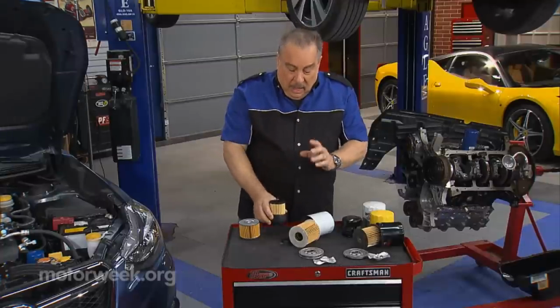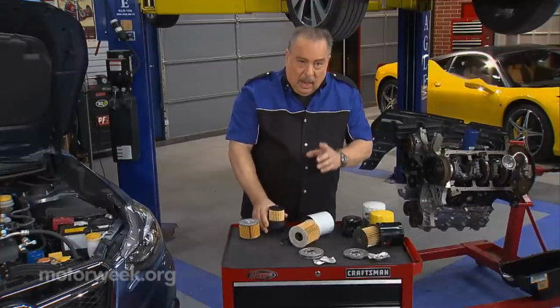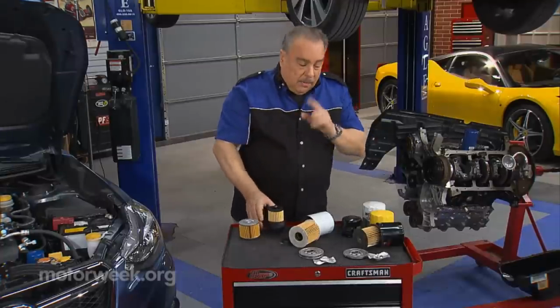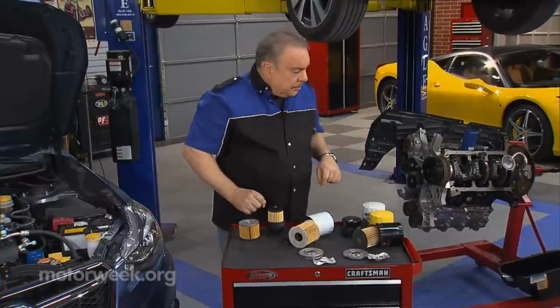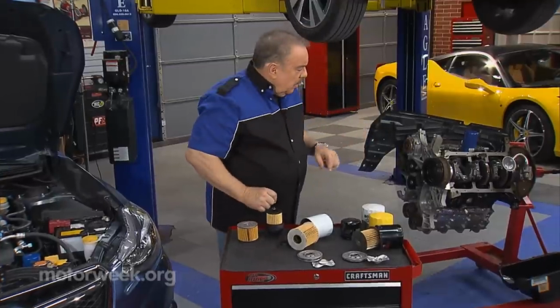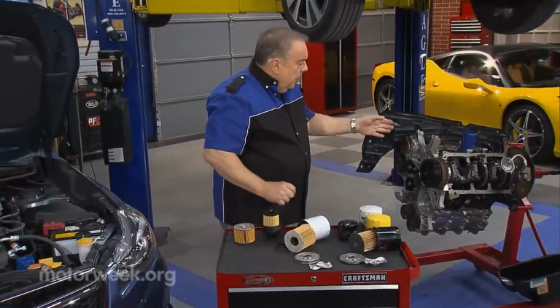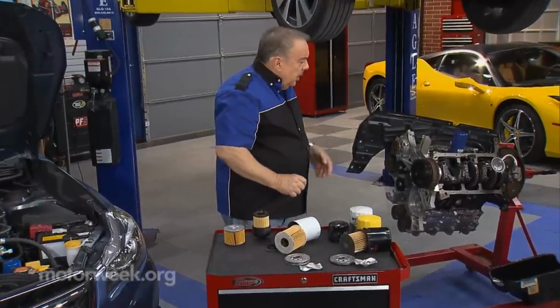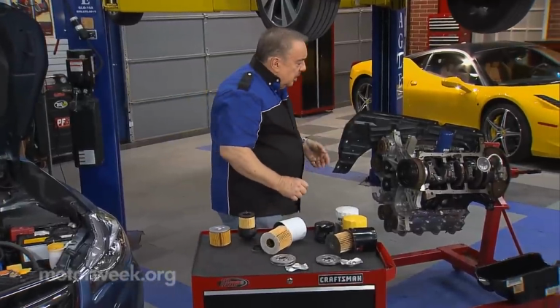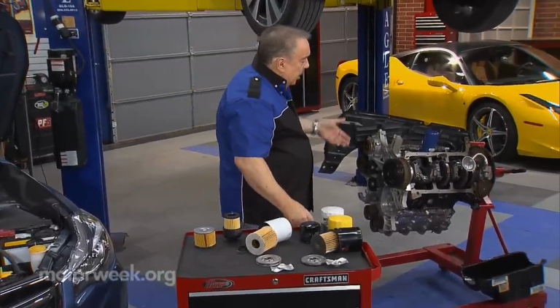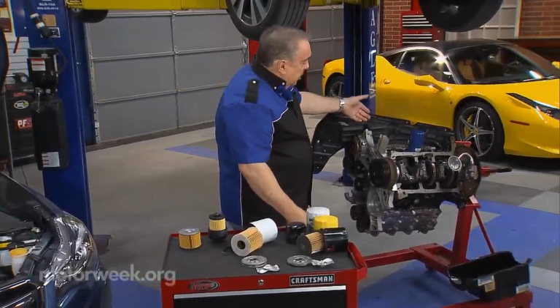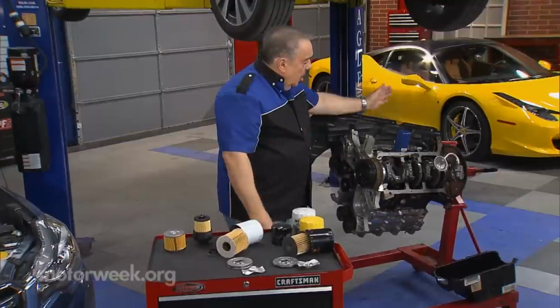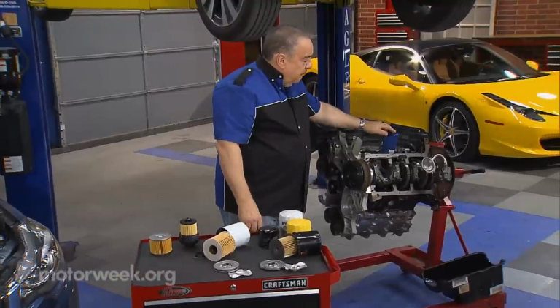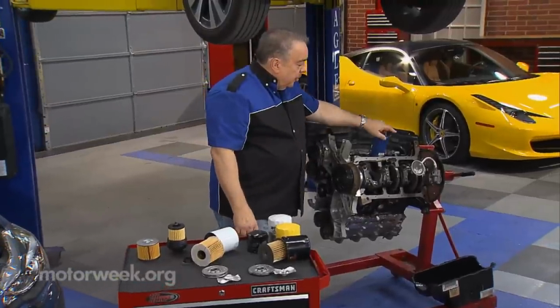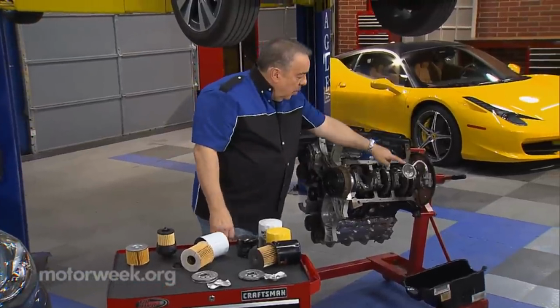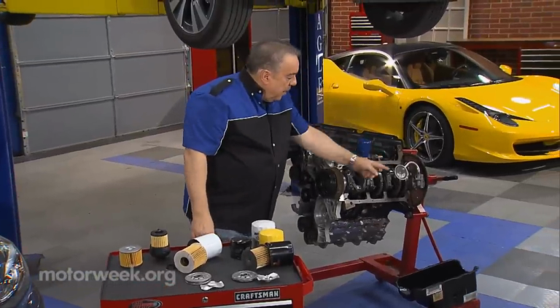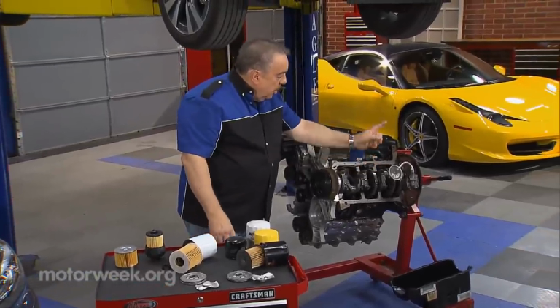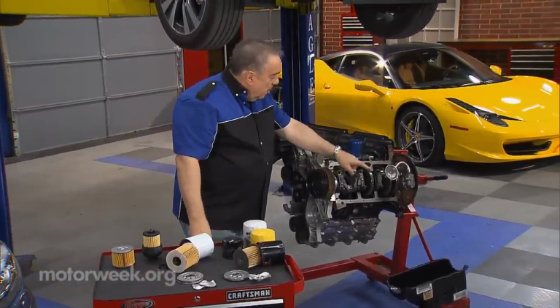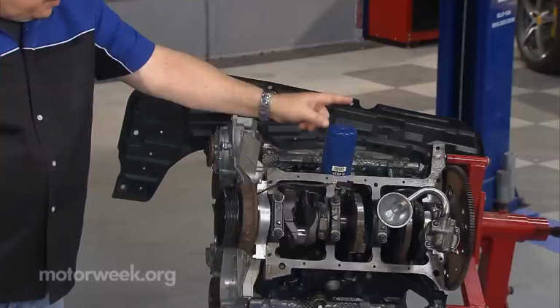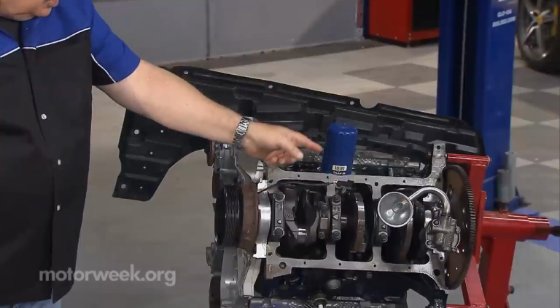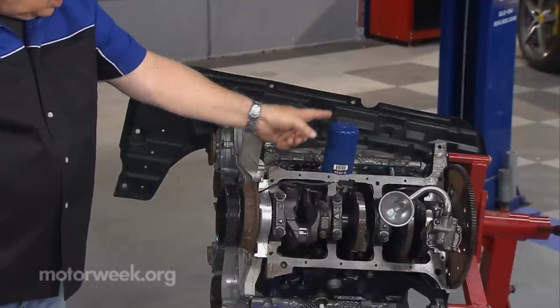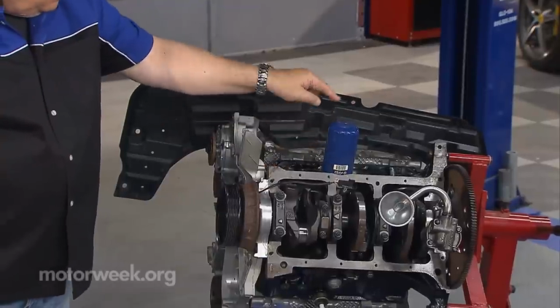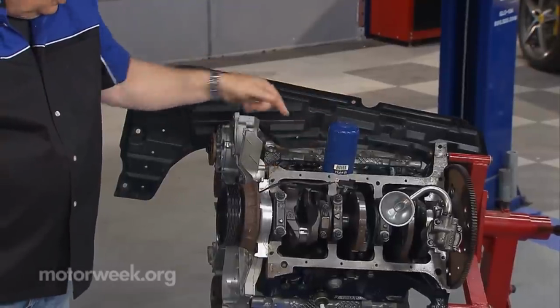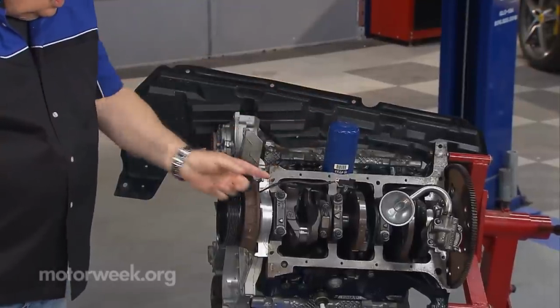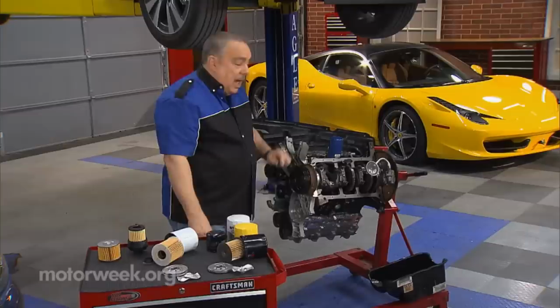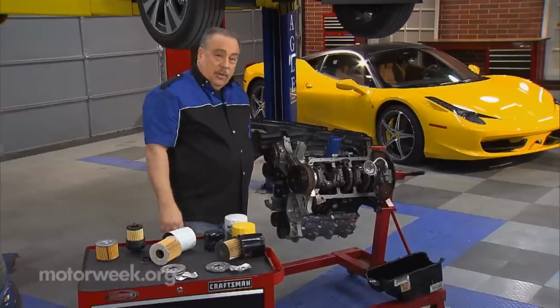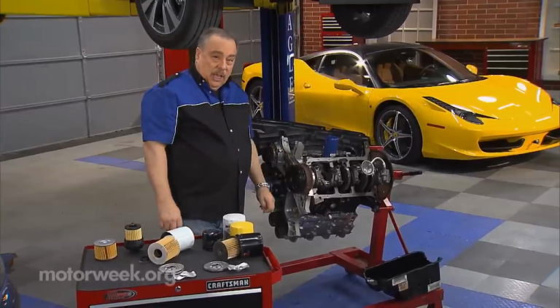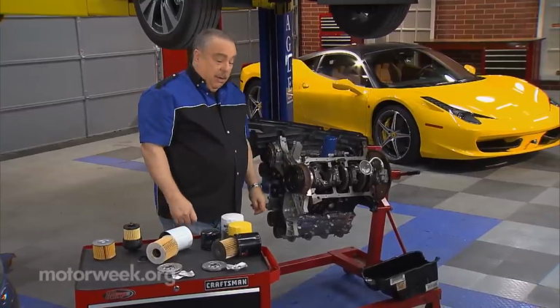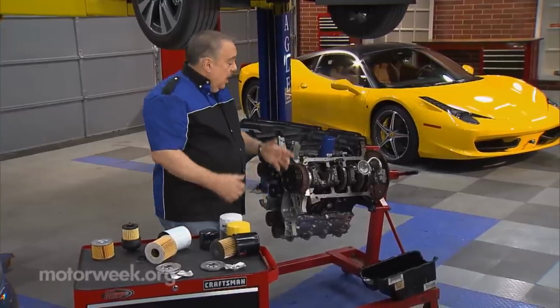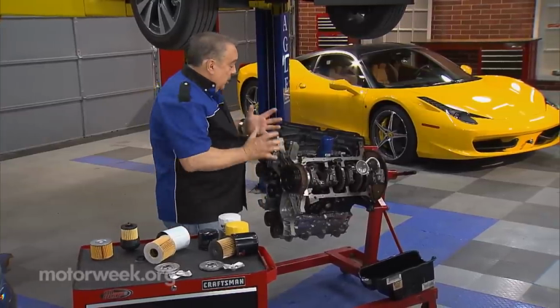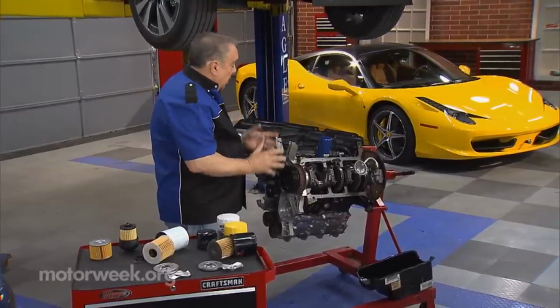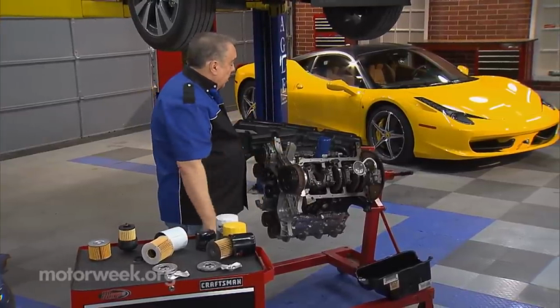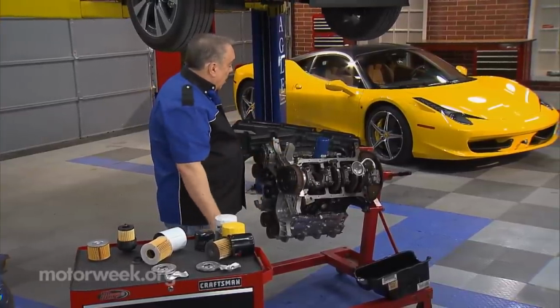Over here we can see a typical engine oil filter and oil pump setup. The oil pump pumps the oil up through the filter and then out to the engine. That's the way this system works.